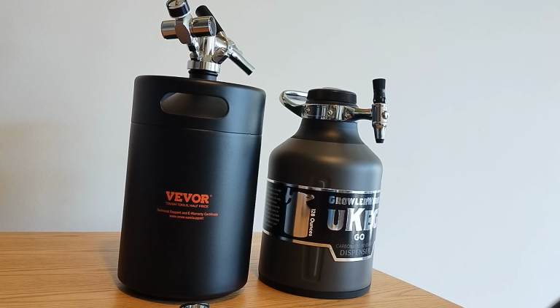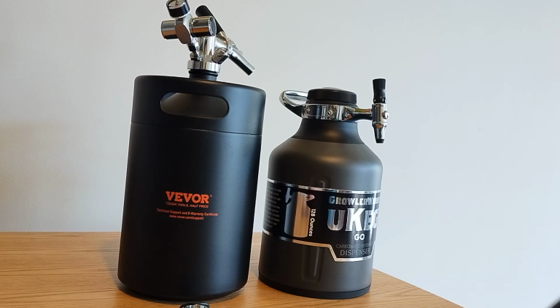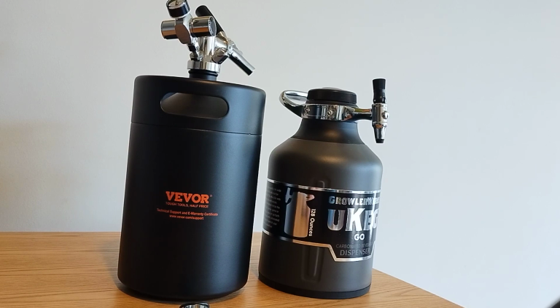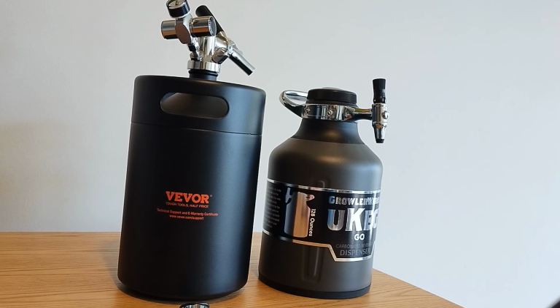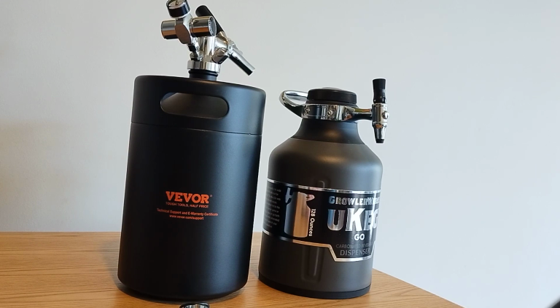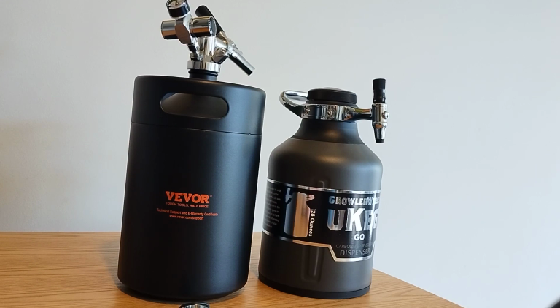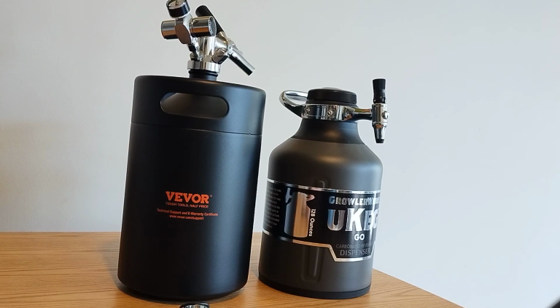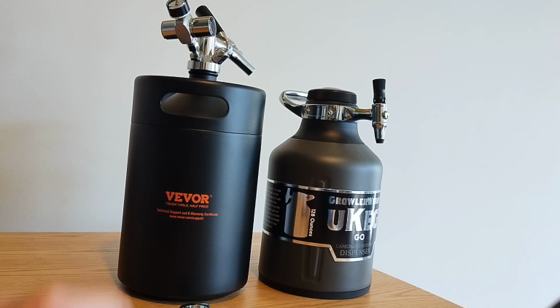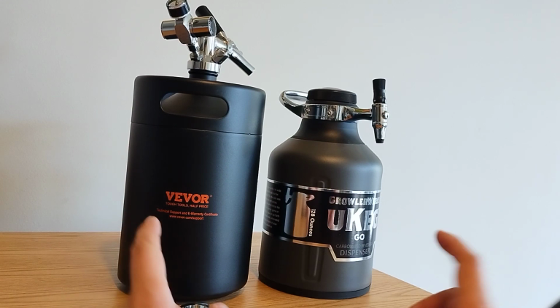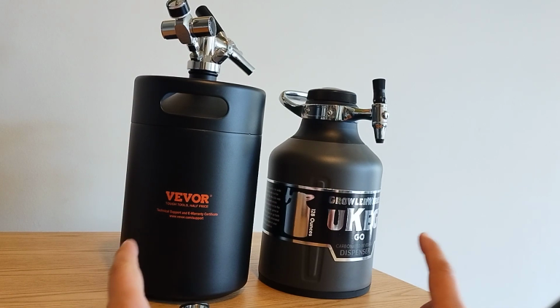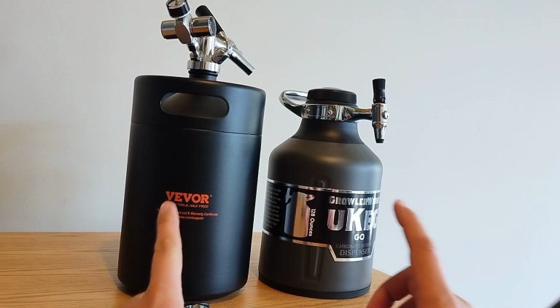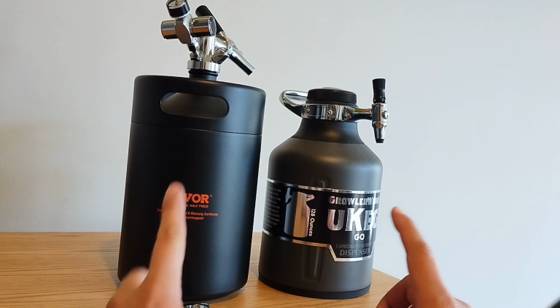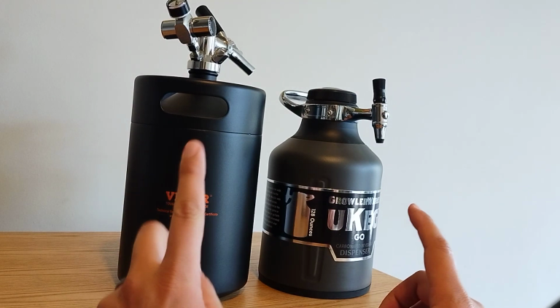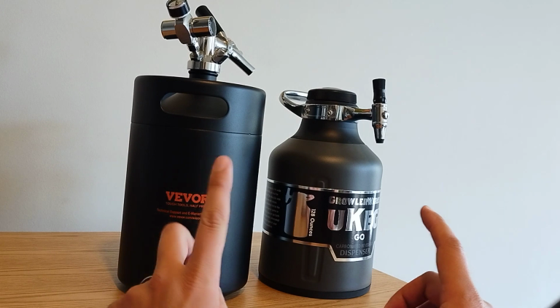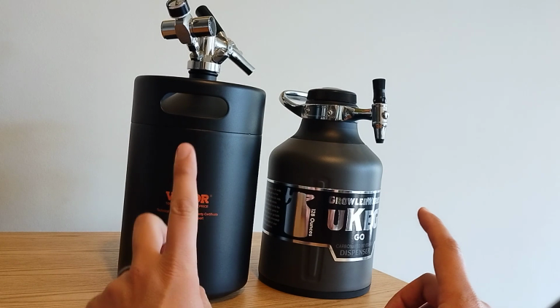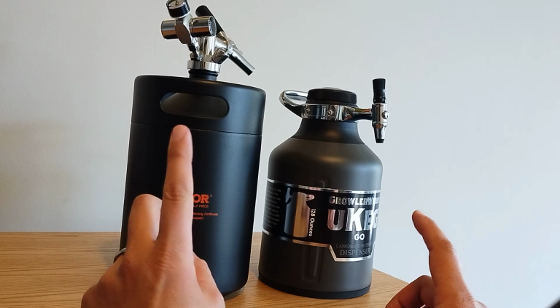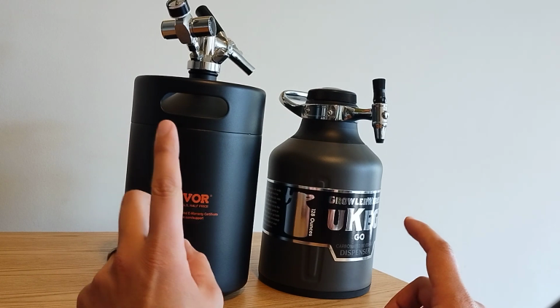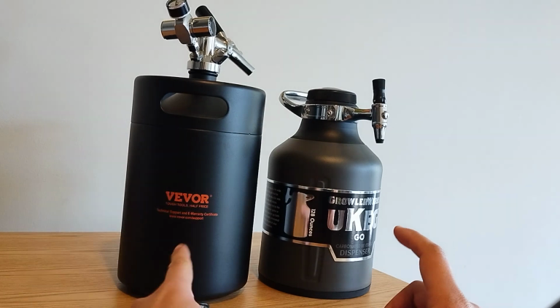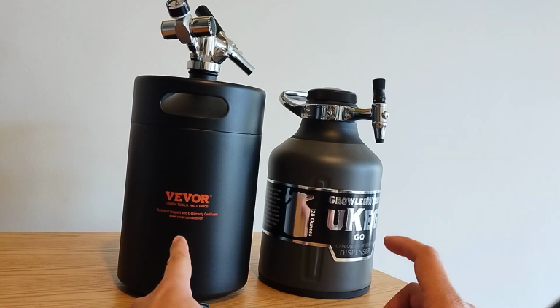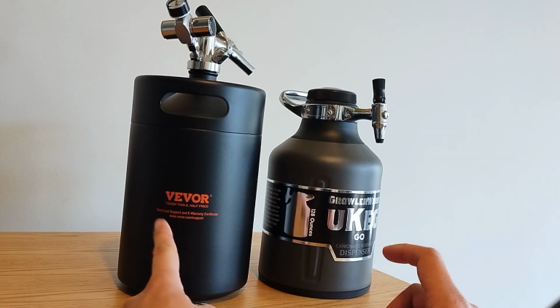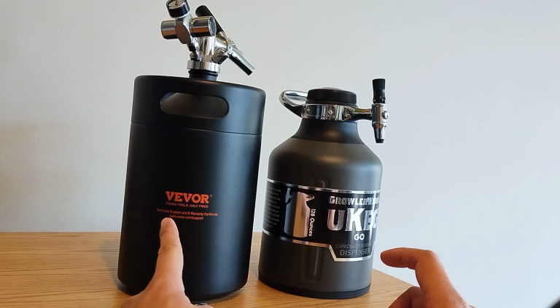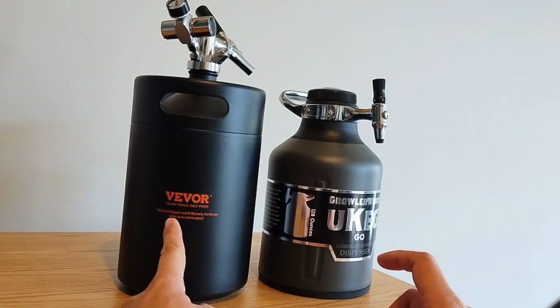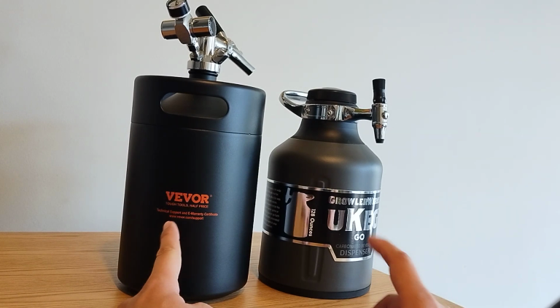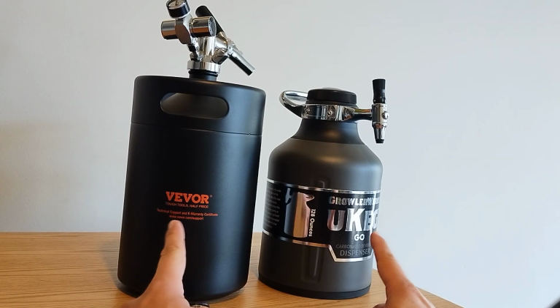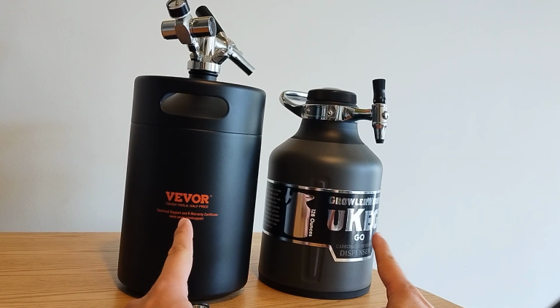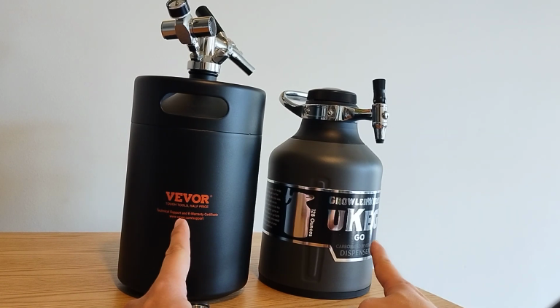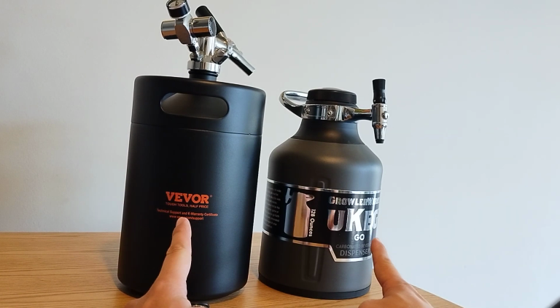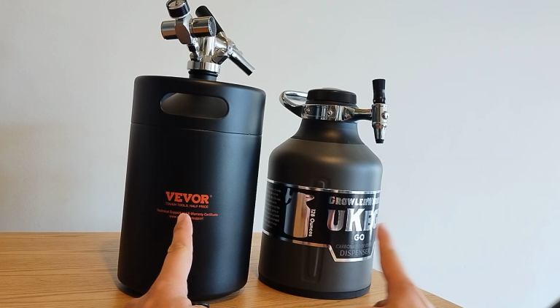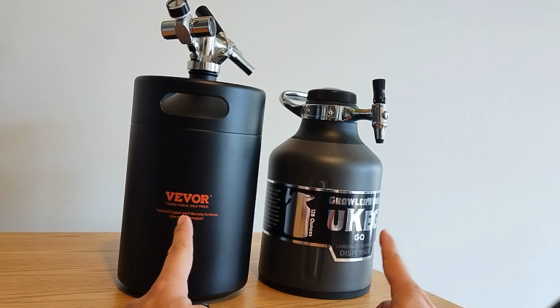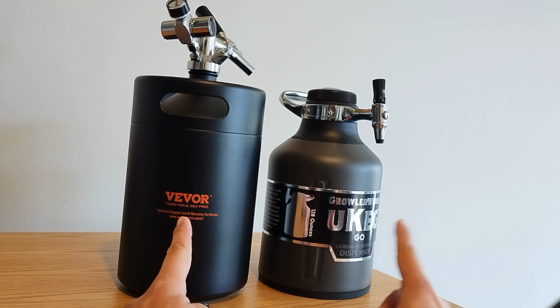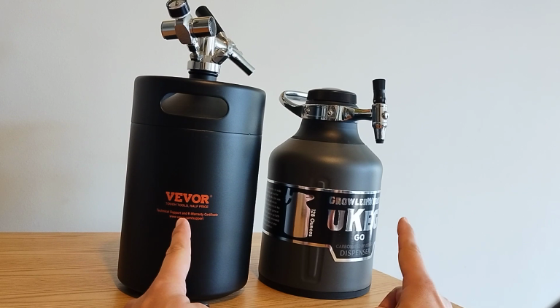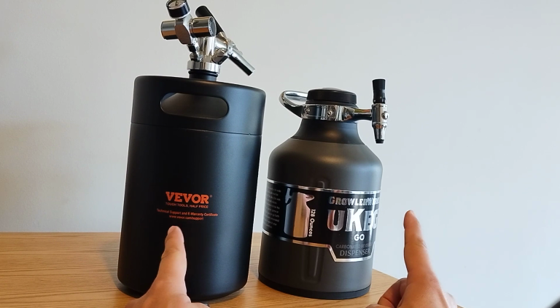I am back at it with another comparison video. This time I'm comparing the 5-liter Vivor keg with the 4-liter Growlerworks keg.